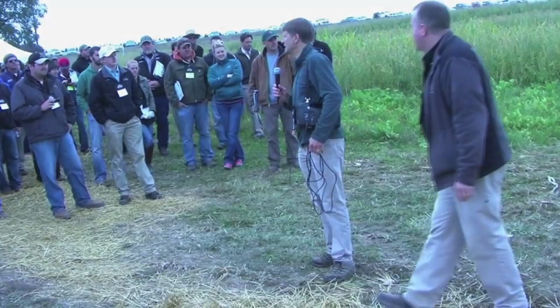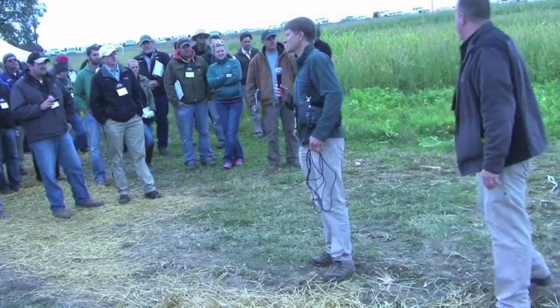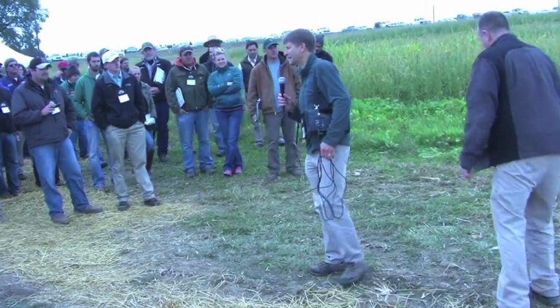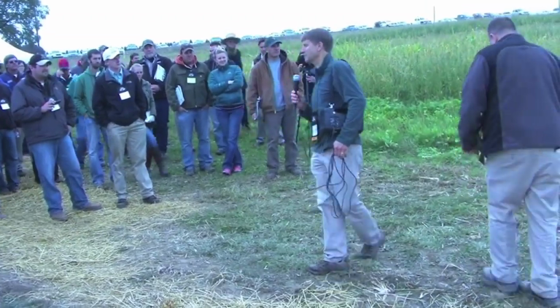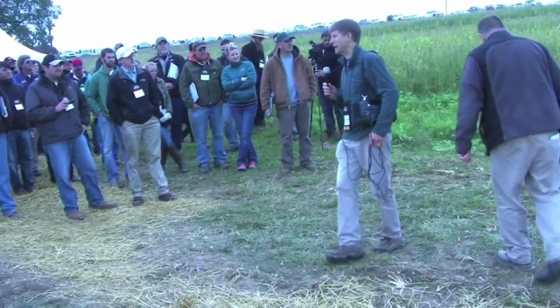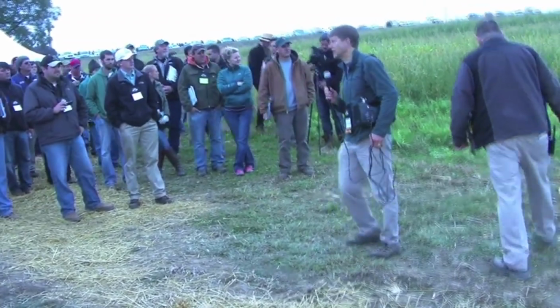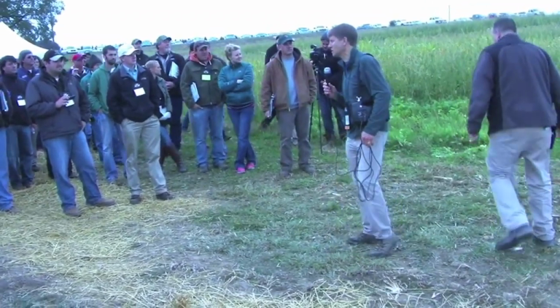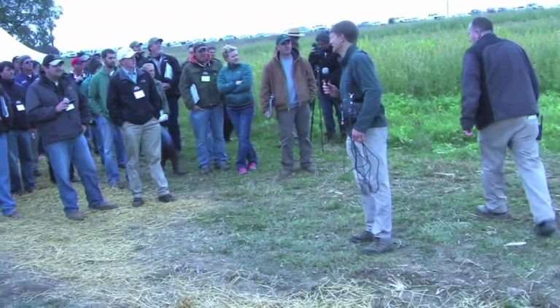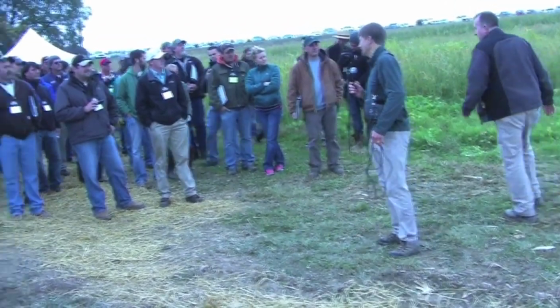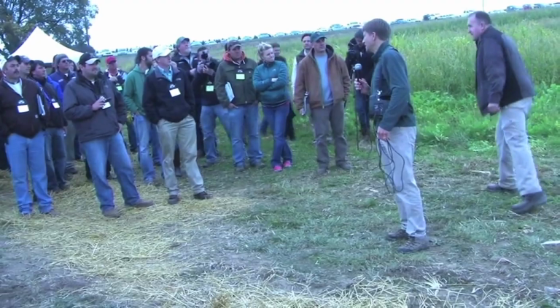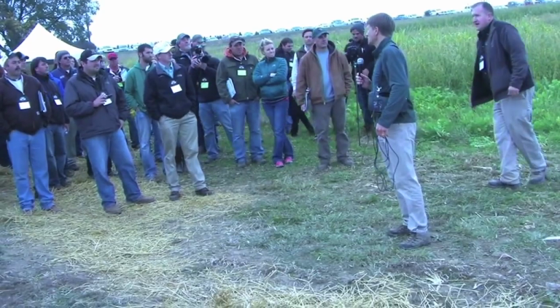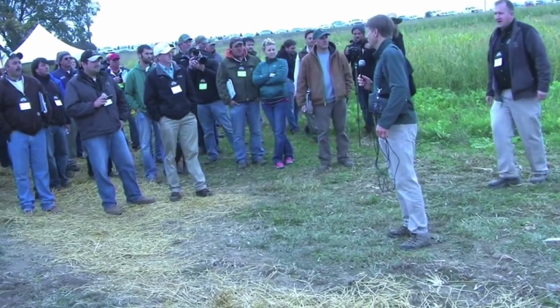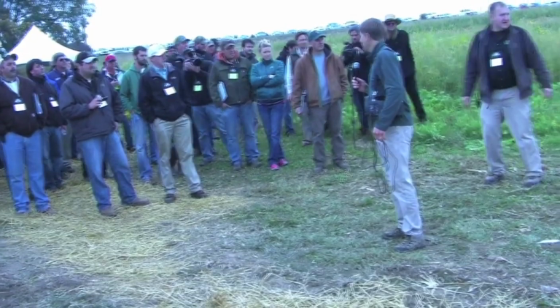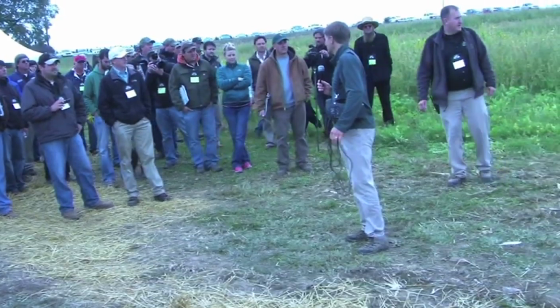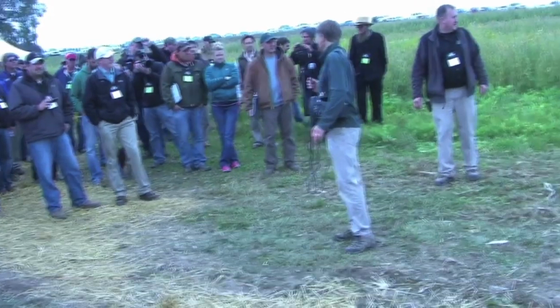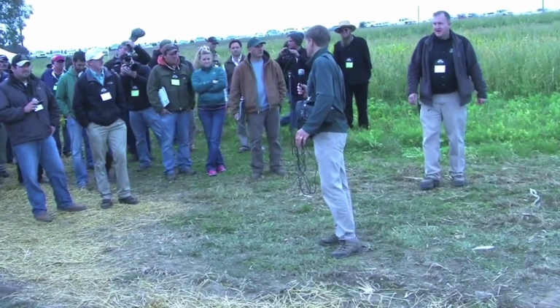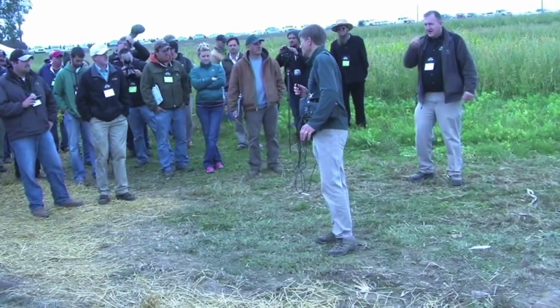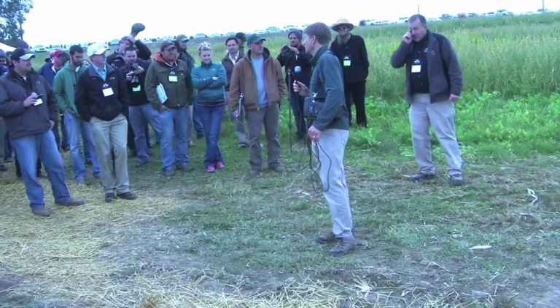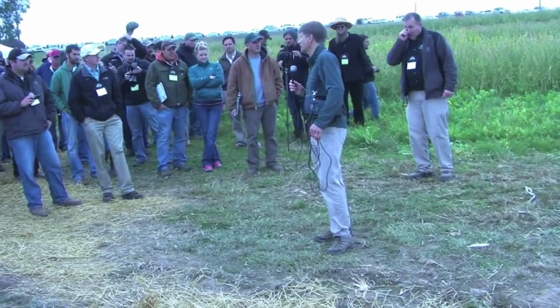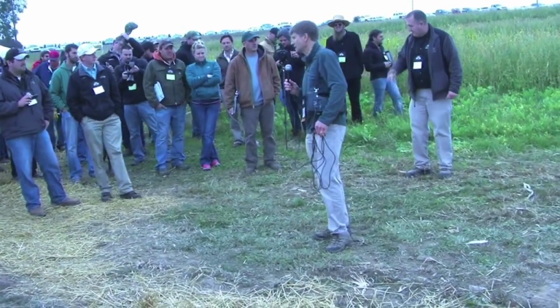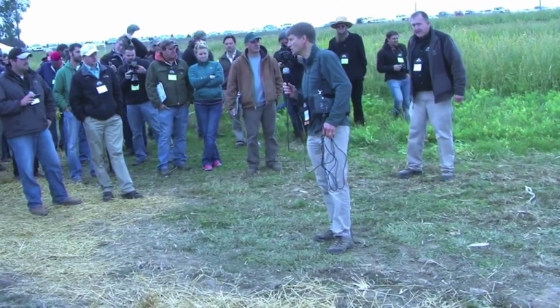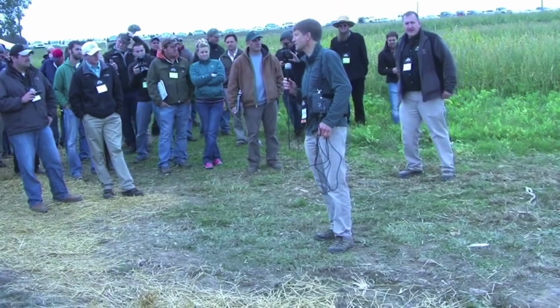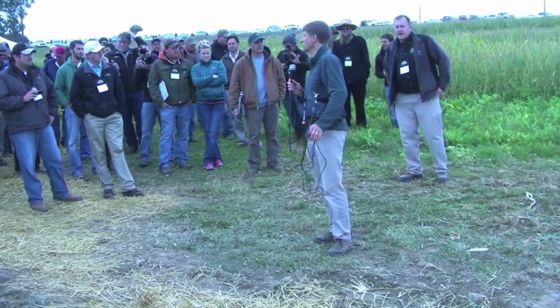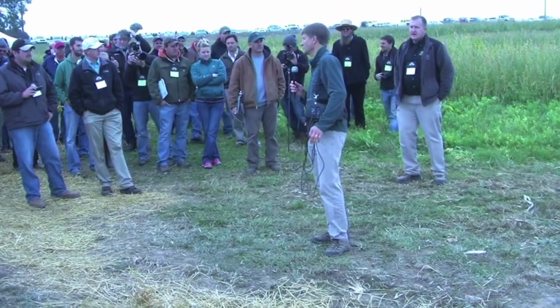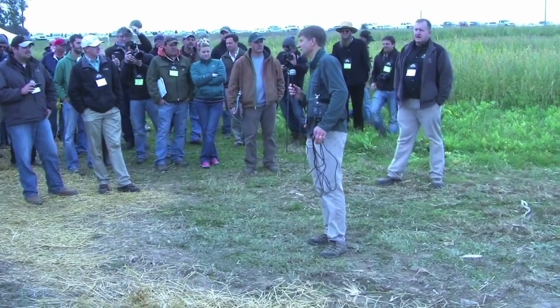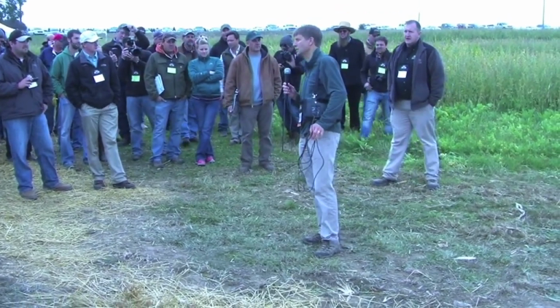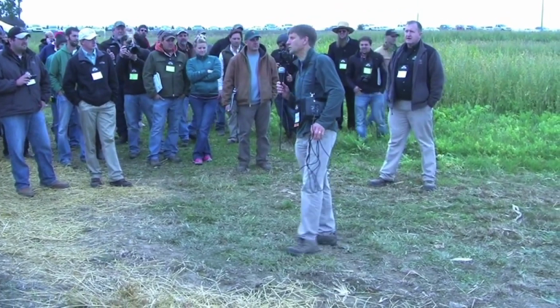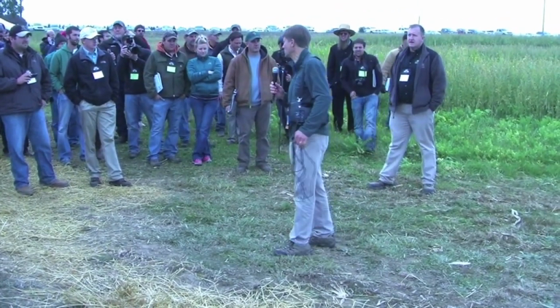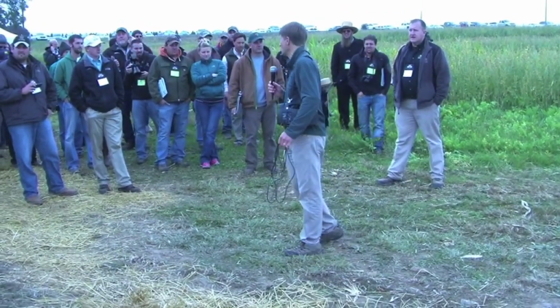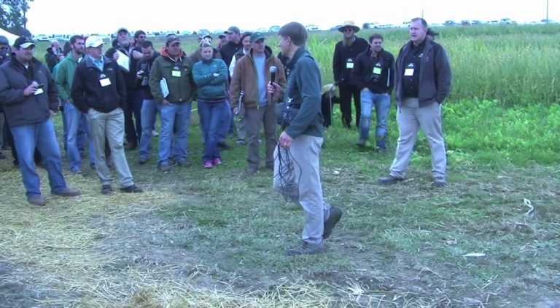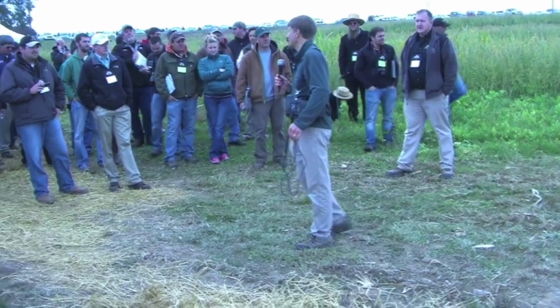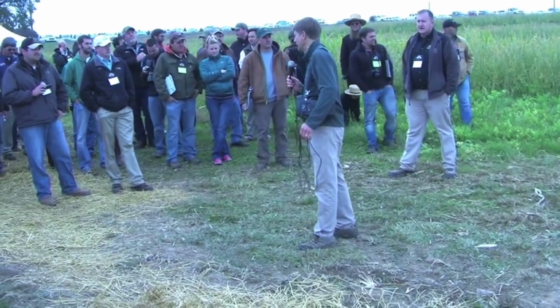This is a robotic system to help you manage nitrogen during the season. We started out with side-dressing nitrogen as one of our big goals. As you'll see, the machine goes between two rows of corn, so the height of the crop doesn't matter.